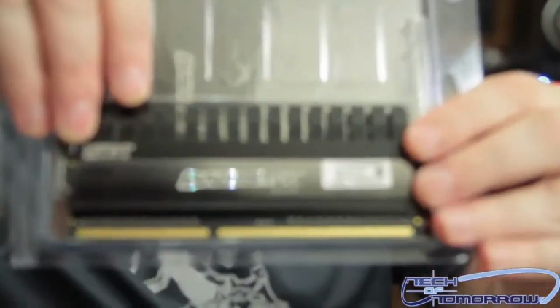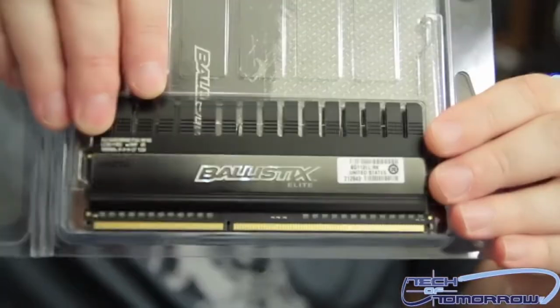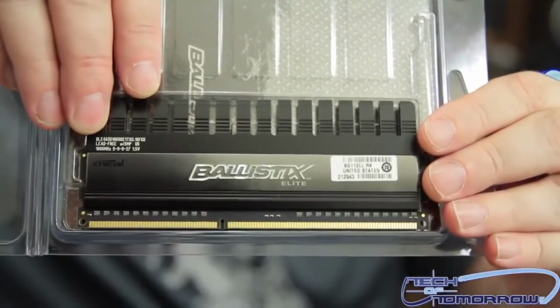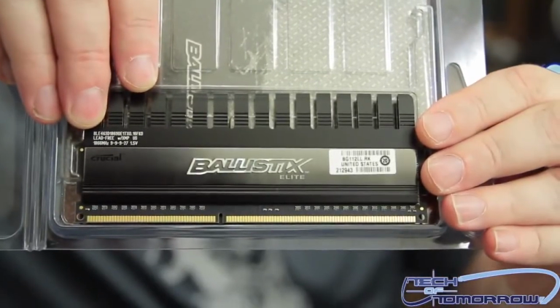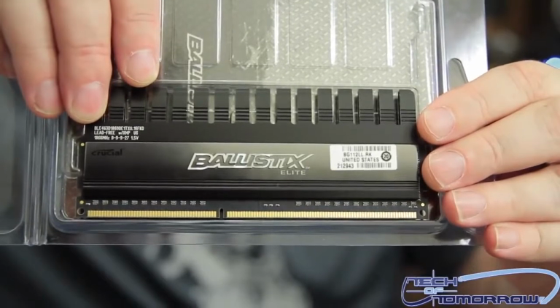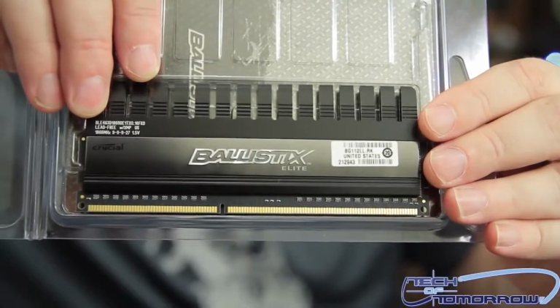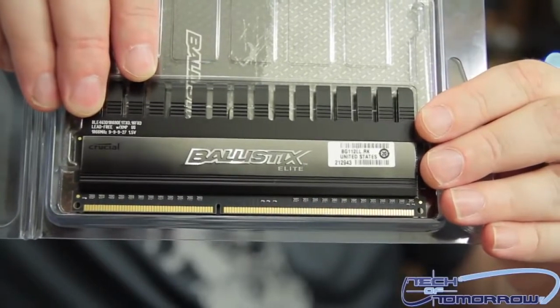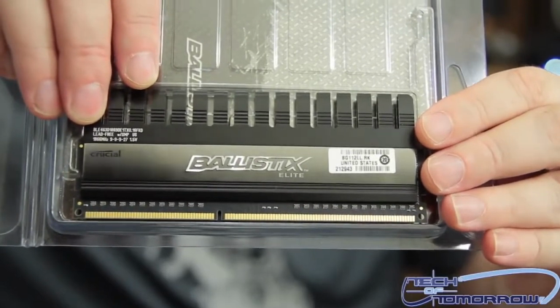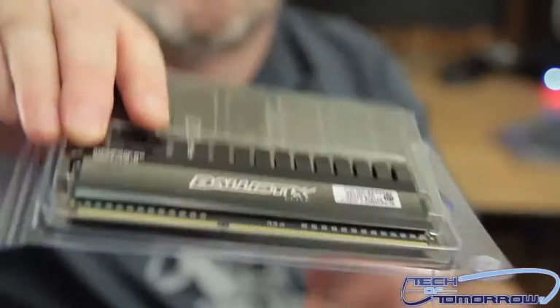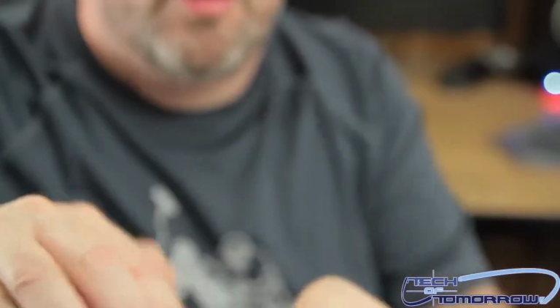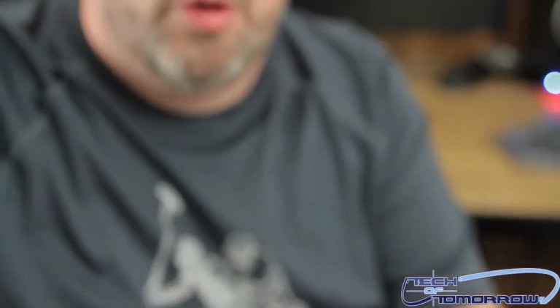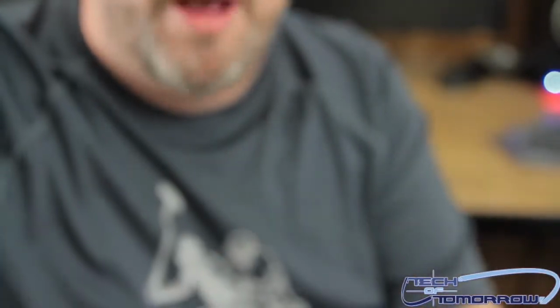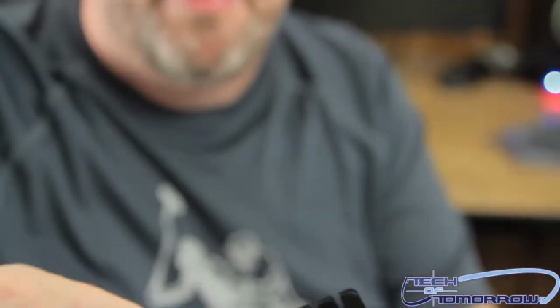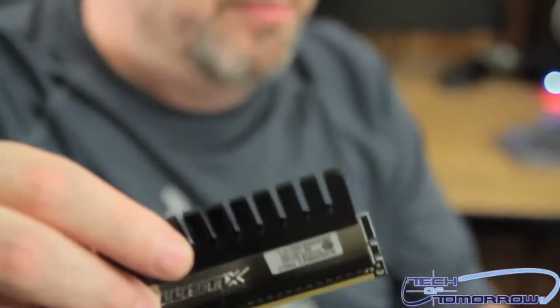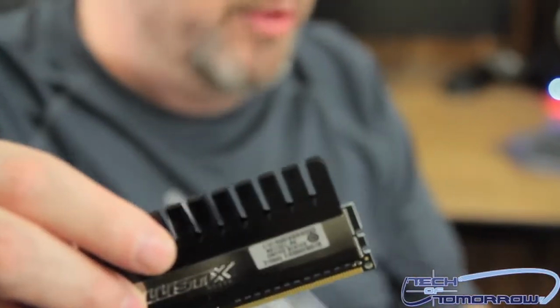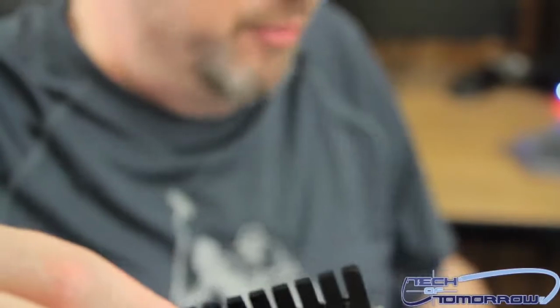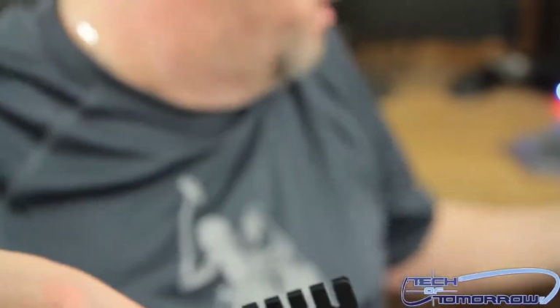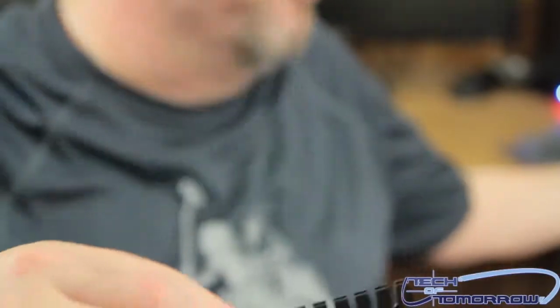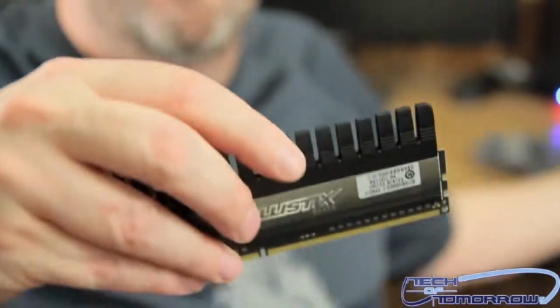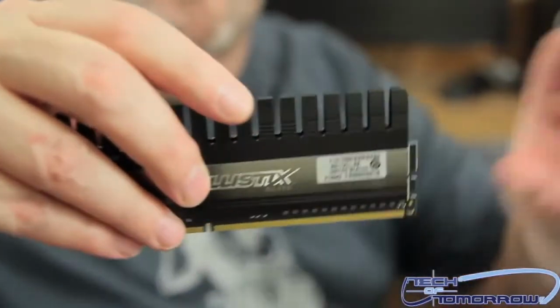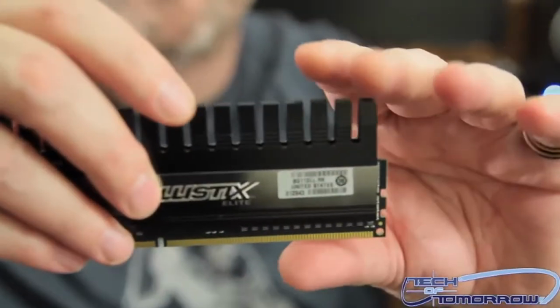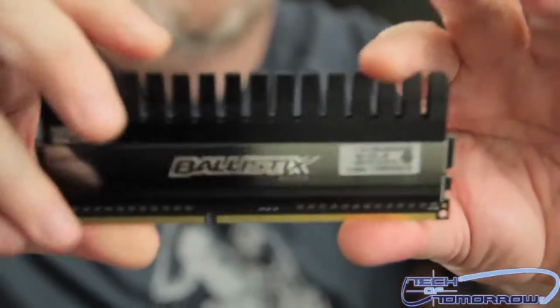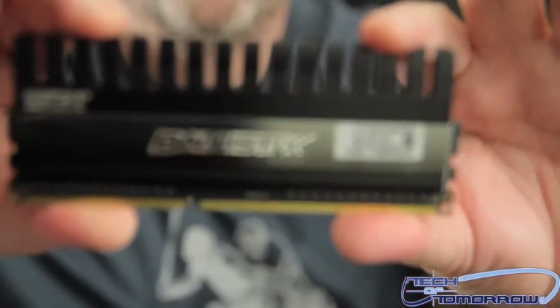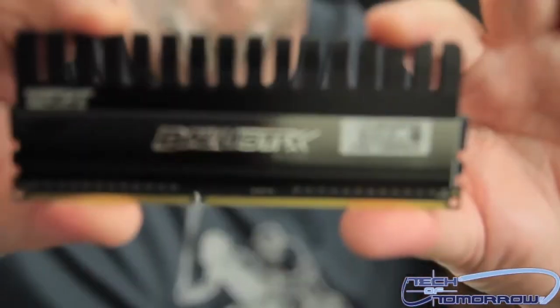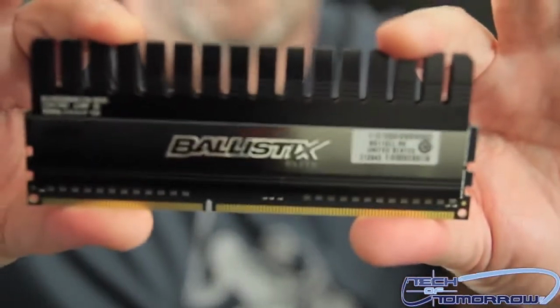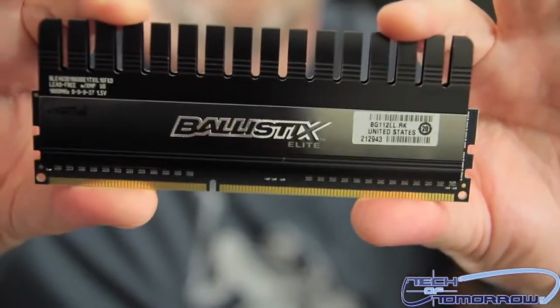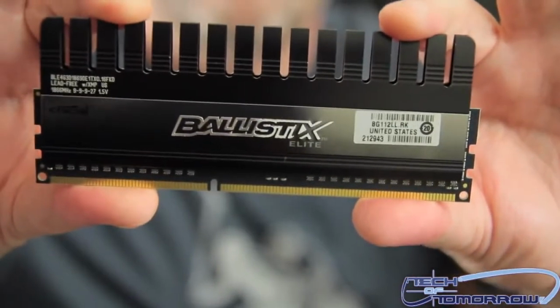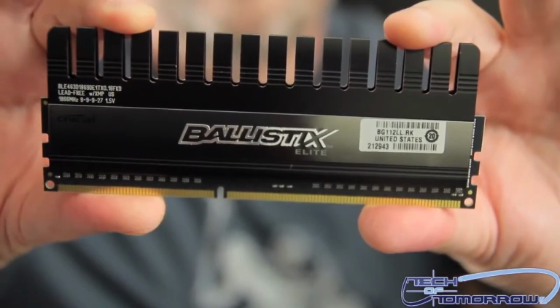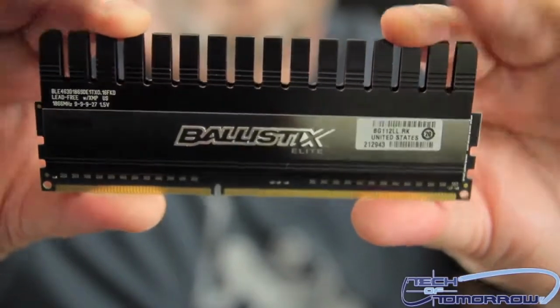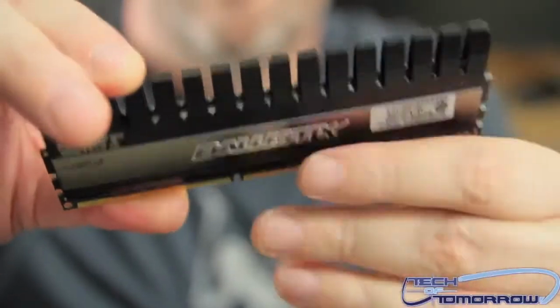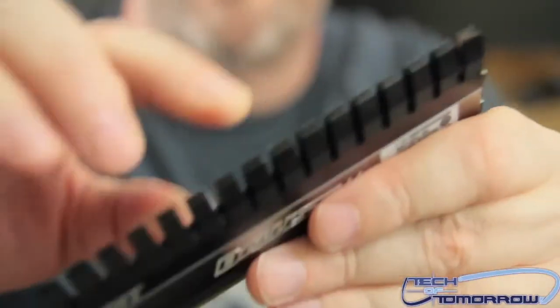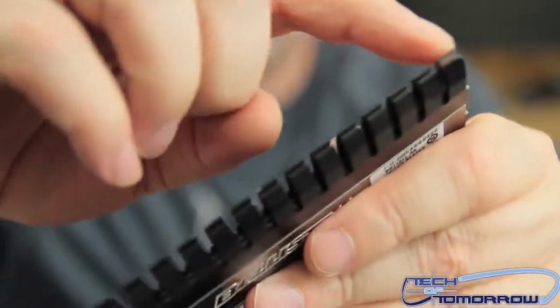Here's the front of the memory stick right here. I'll go ahead and pop it out of the package and set this aside — I won't throw it to the cameraman, I'll spare his life today. He's been a good cameraman. You can see all the heat fins on top.